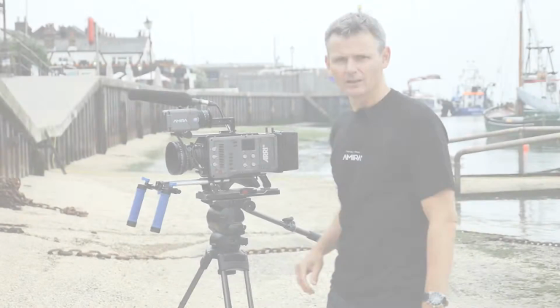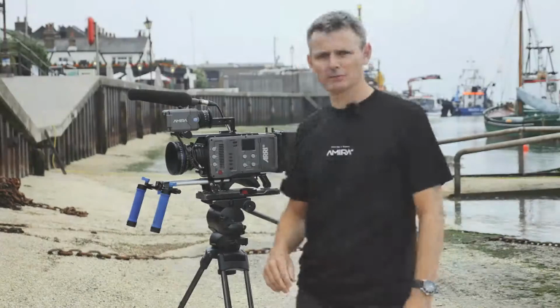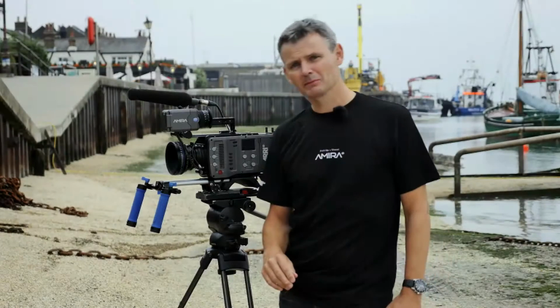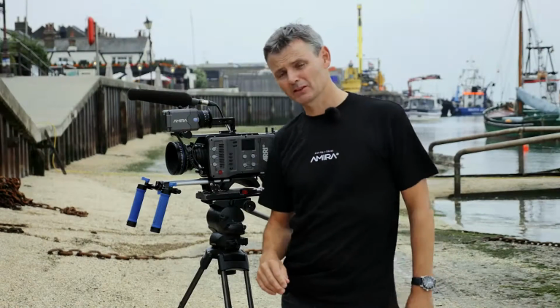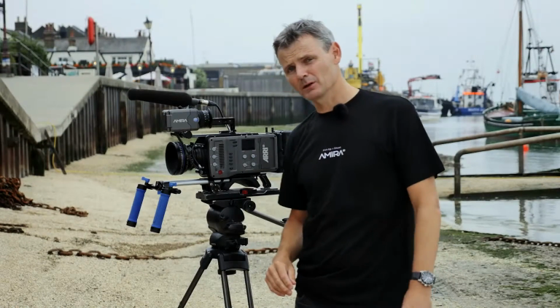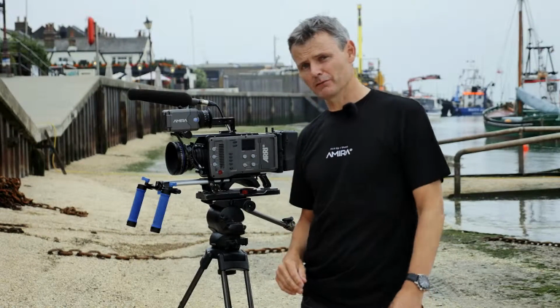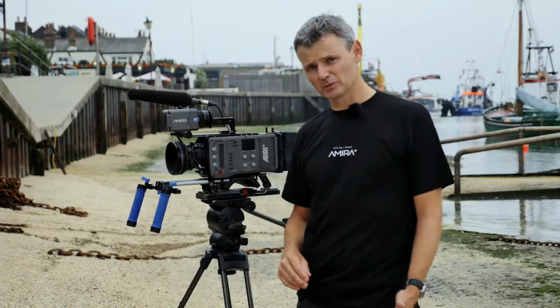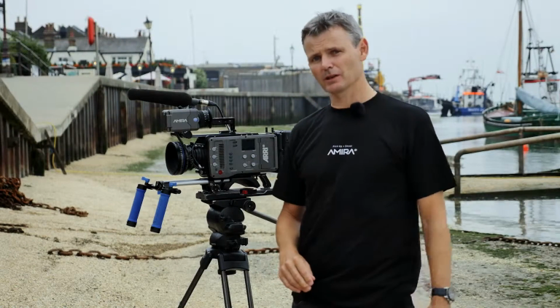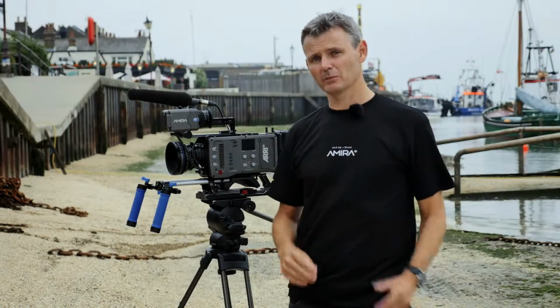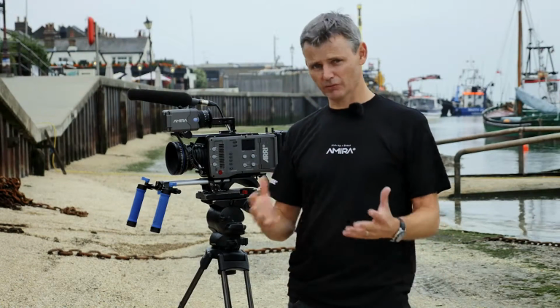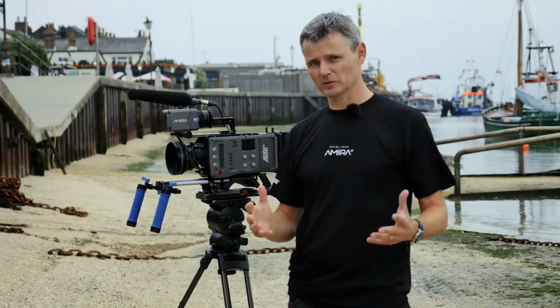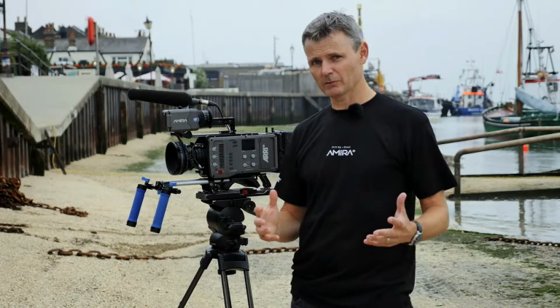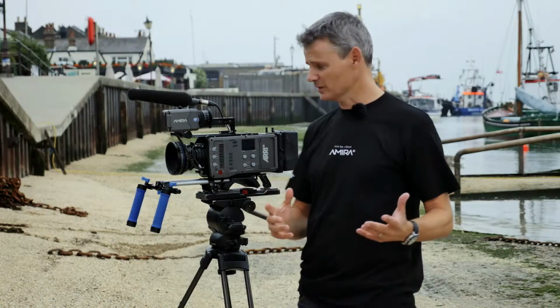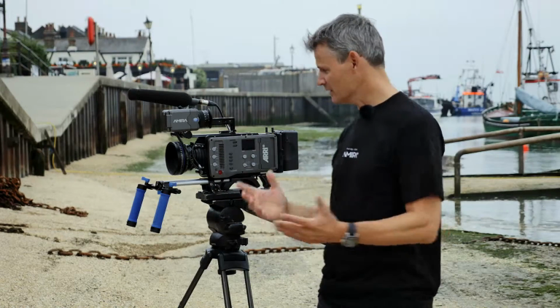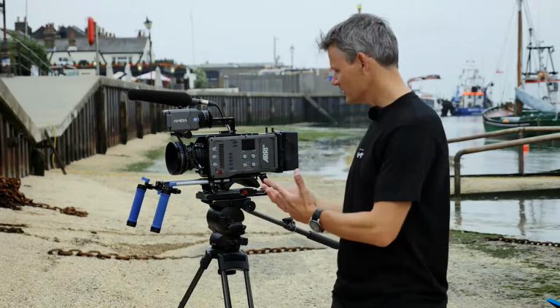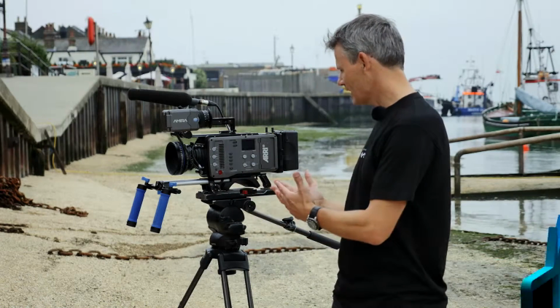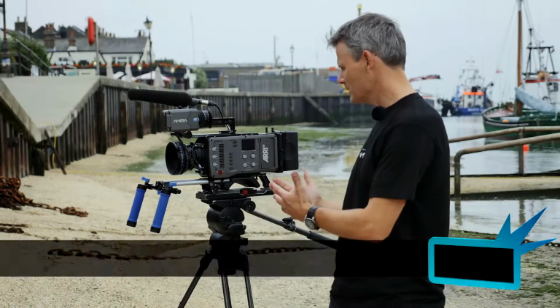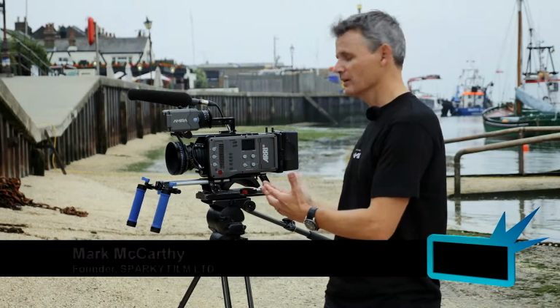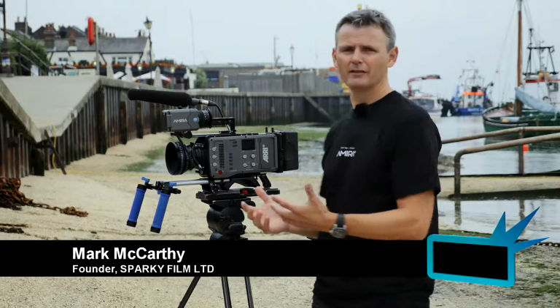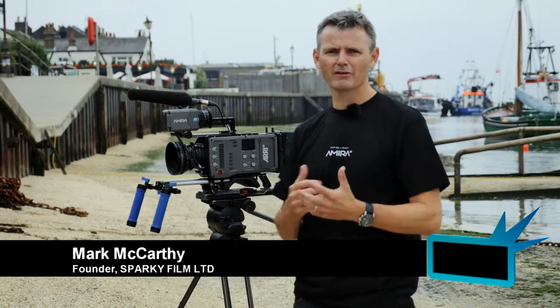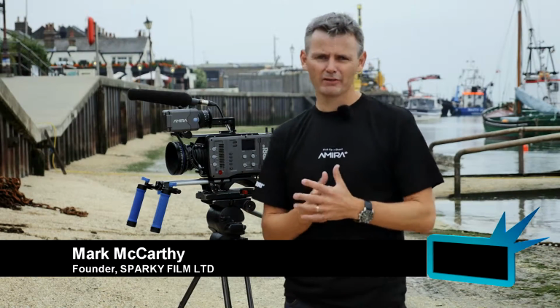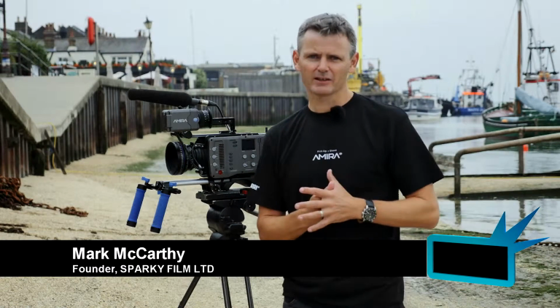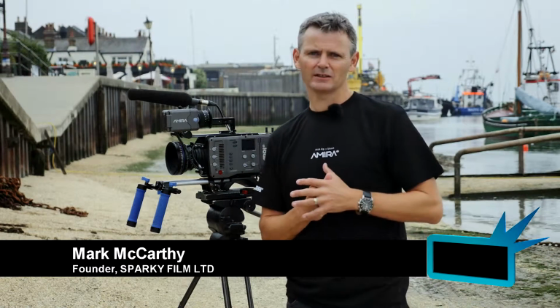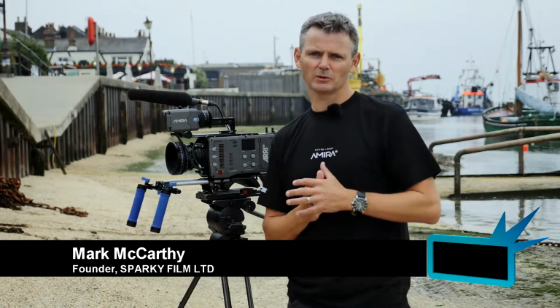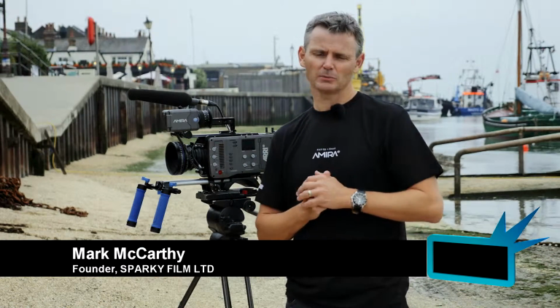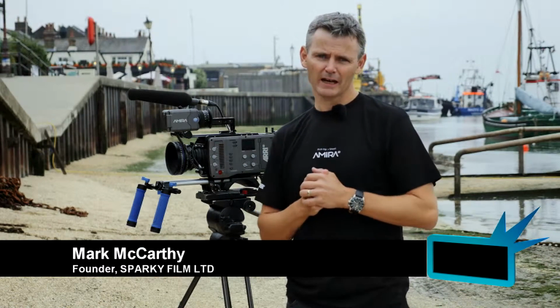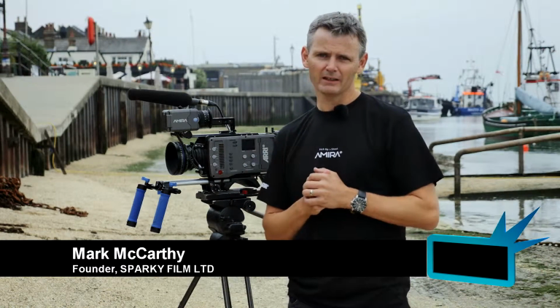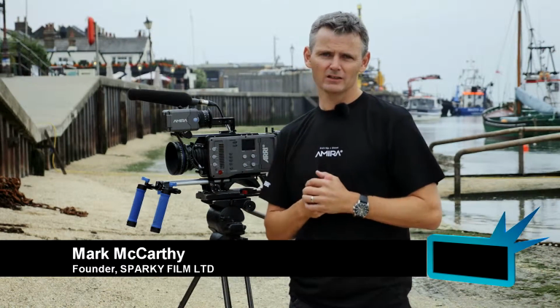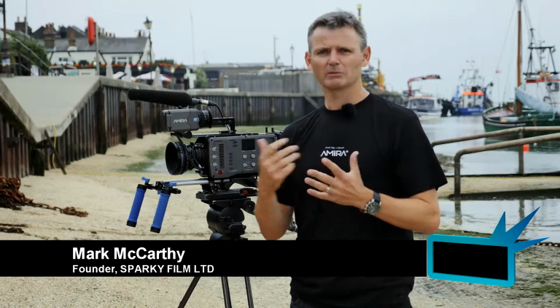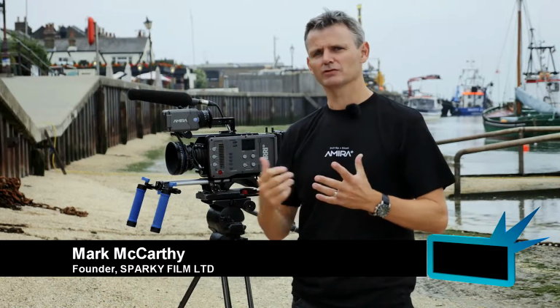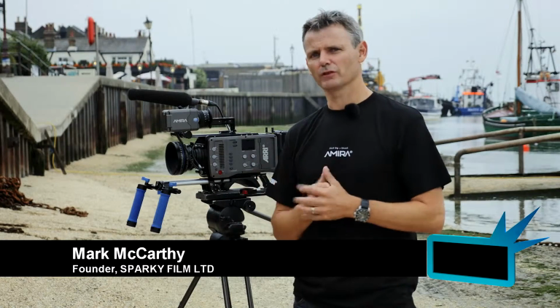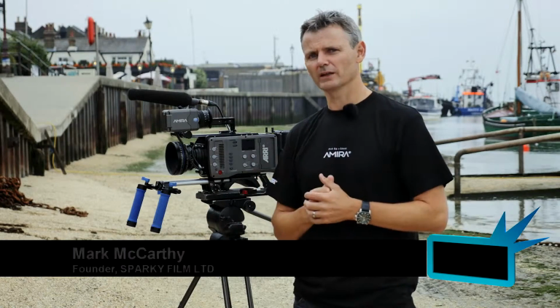Hi, it might be the middle of the summer, but for us at Sparky Films it's like Christmas Day because we're standing here next to the Arri Amira, very kindly lent to us by Arri to come and test for a few weeks.